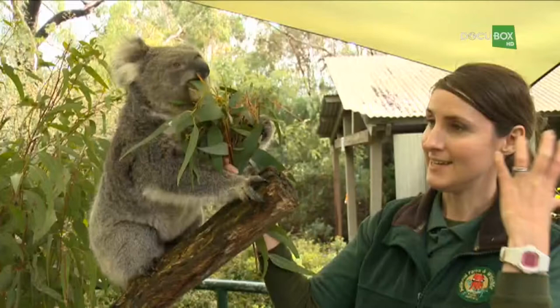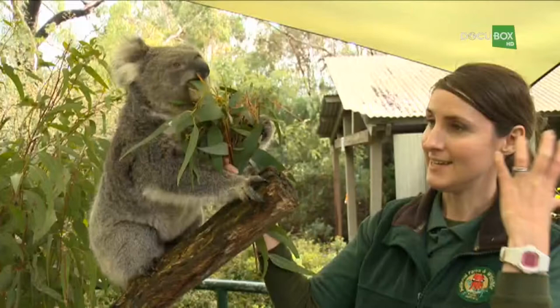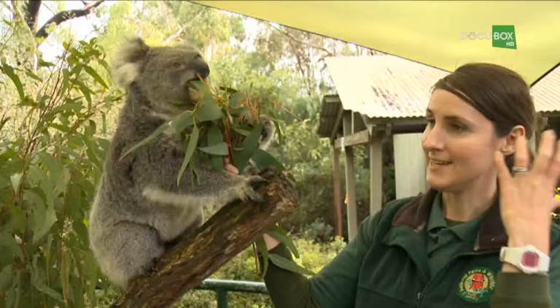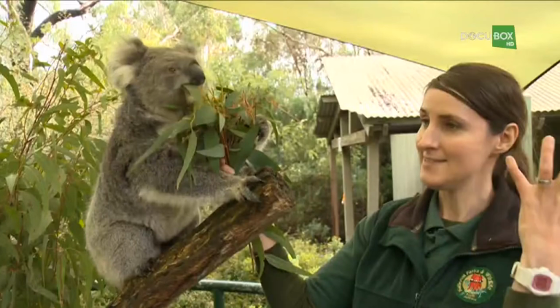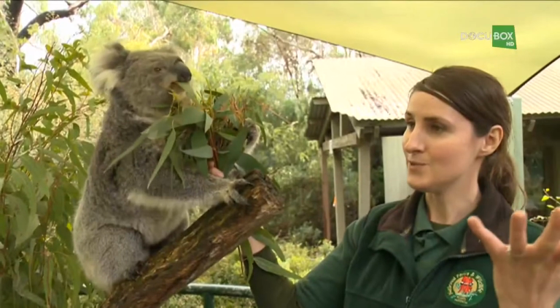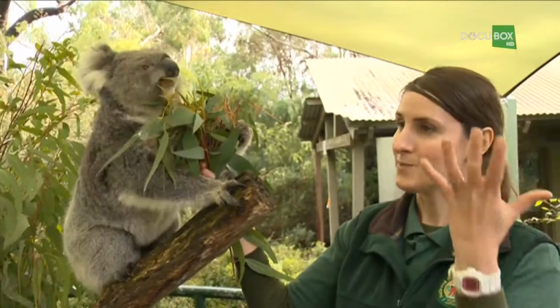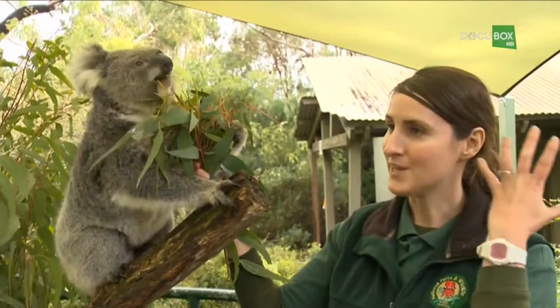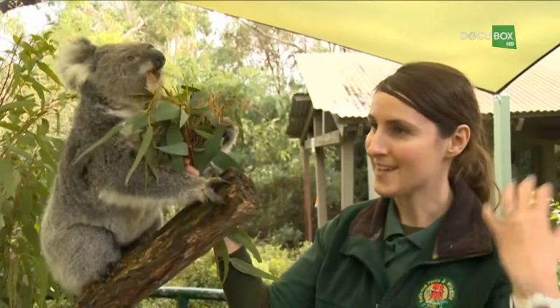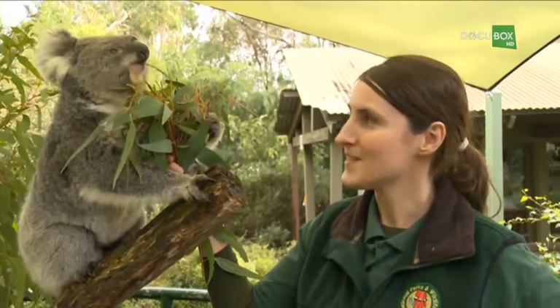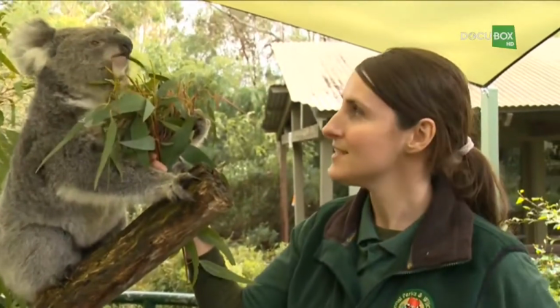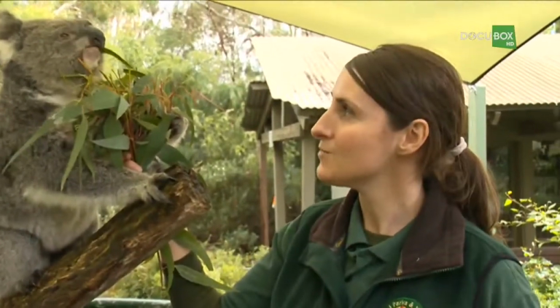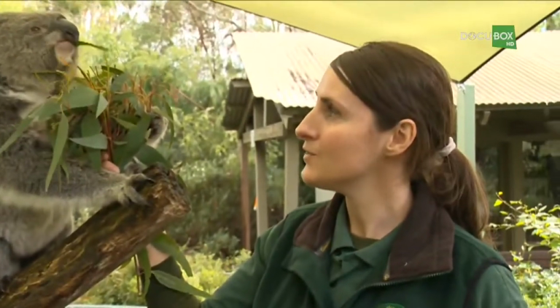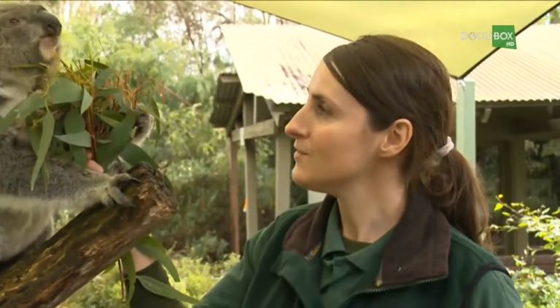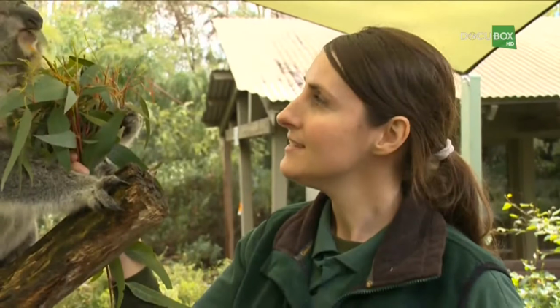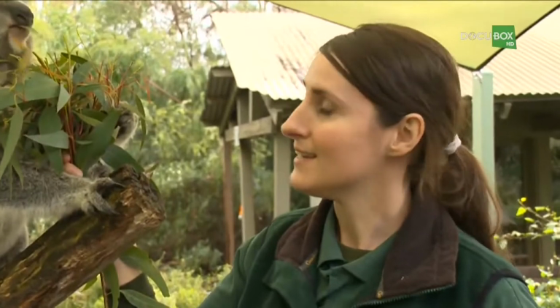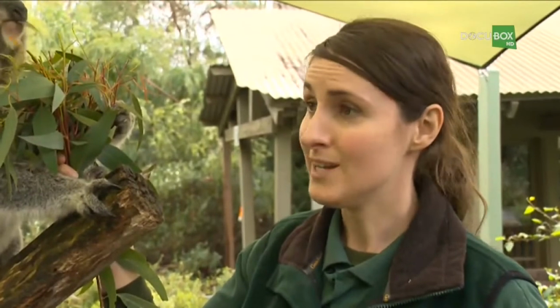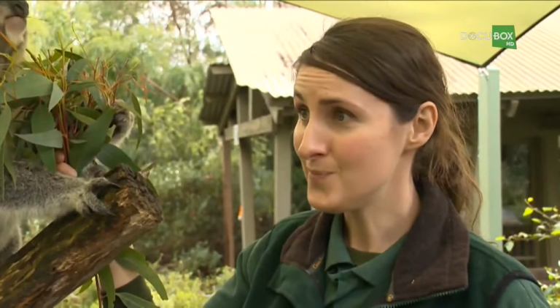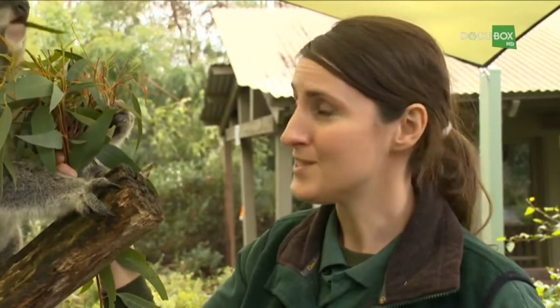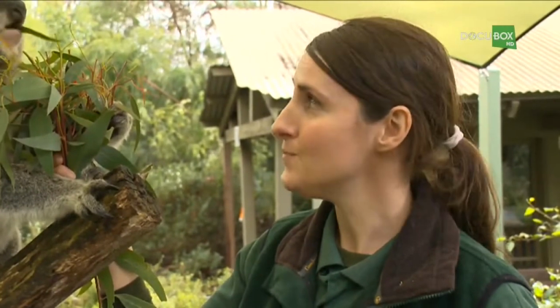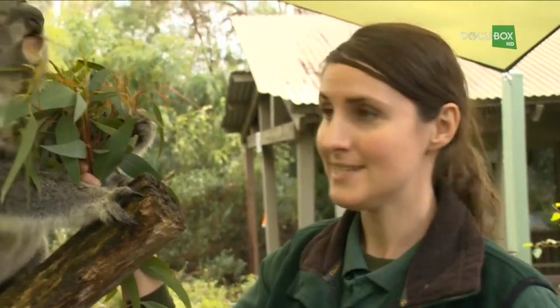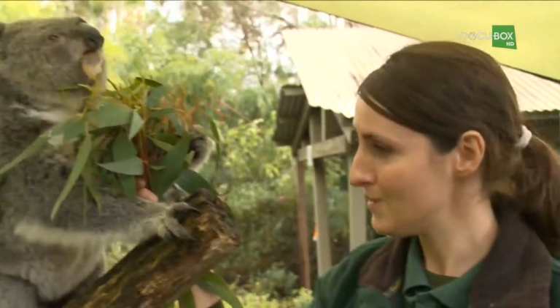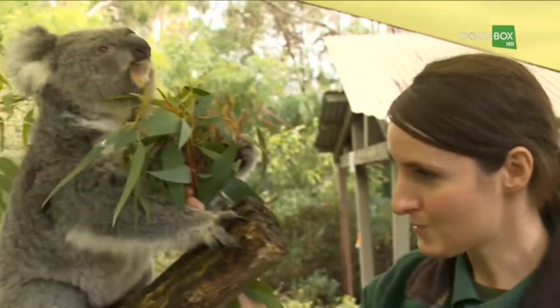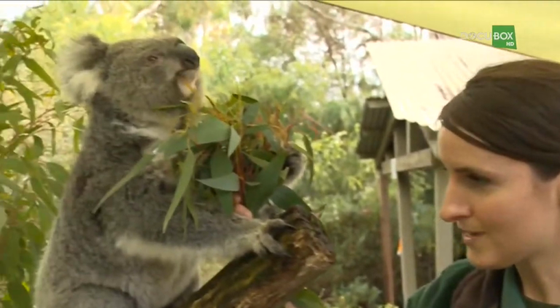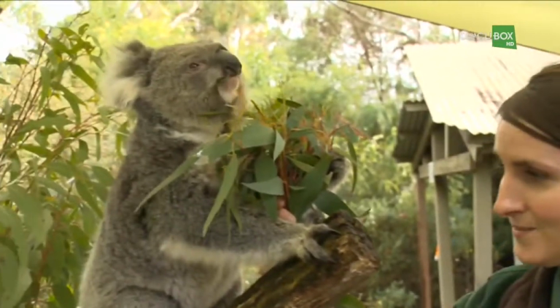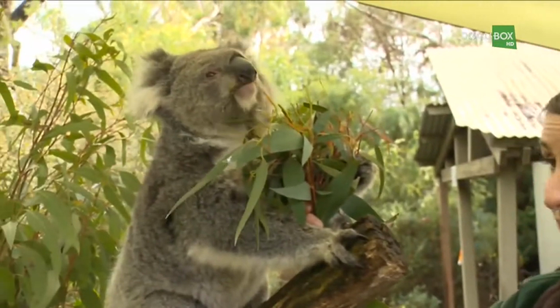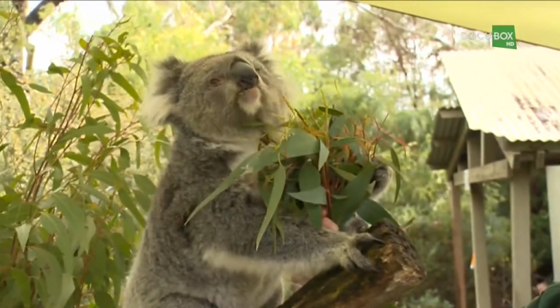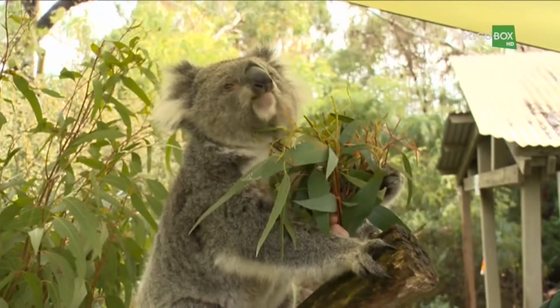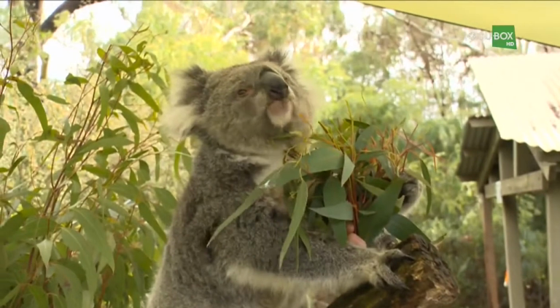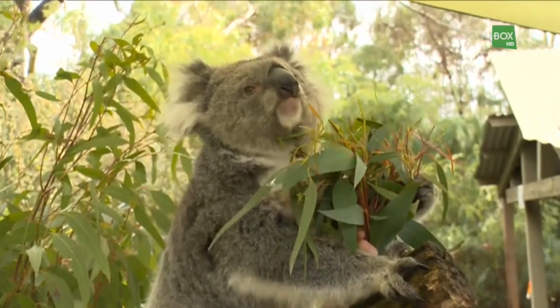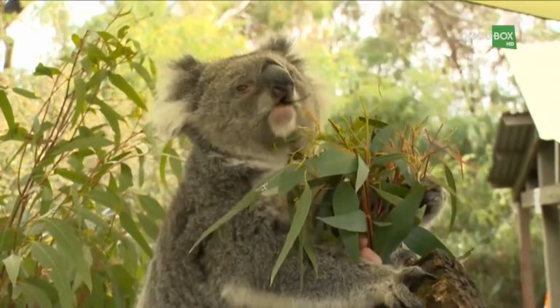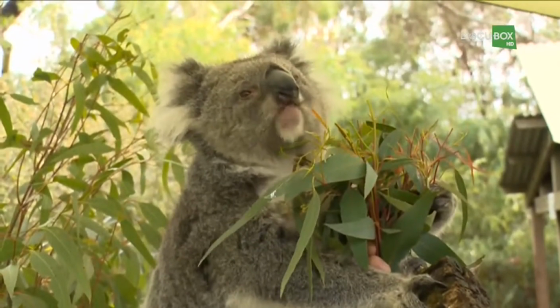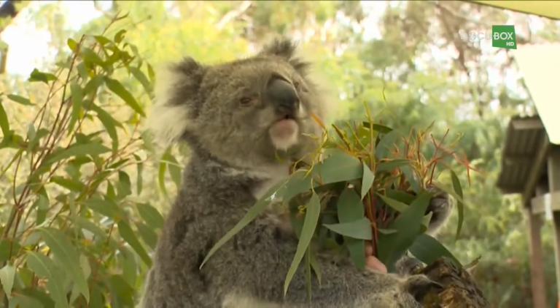The more hair you've got in your ears, the more sound waves you're going to catch. So she's got really good hearing — she can hear really well, which is good because she doesn't see very well. Koalas rely on their hearing and sense of smell with that big nose as well.